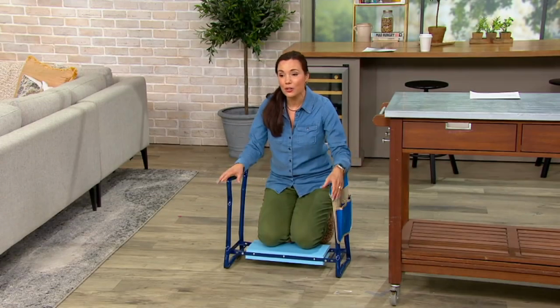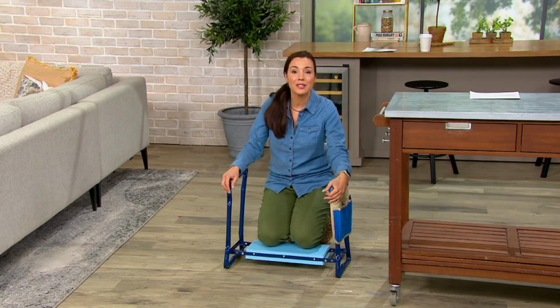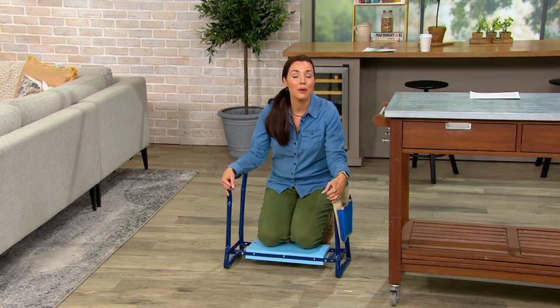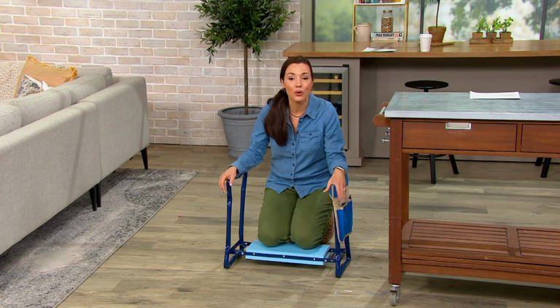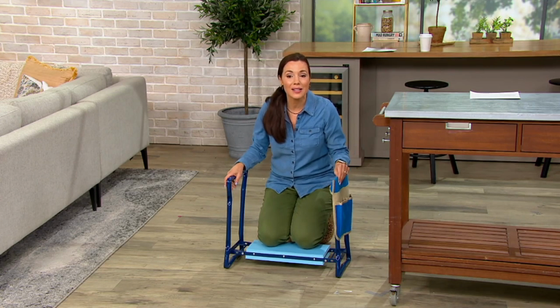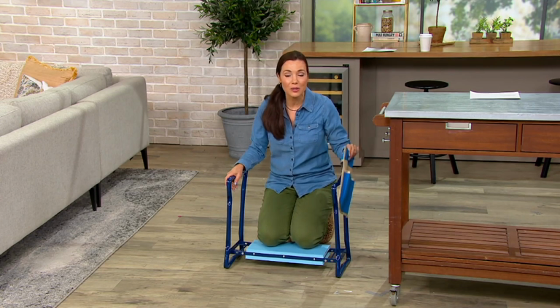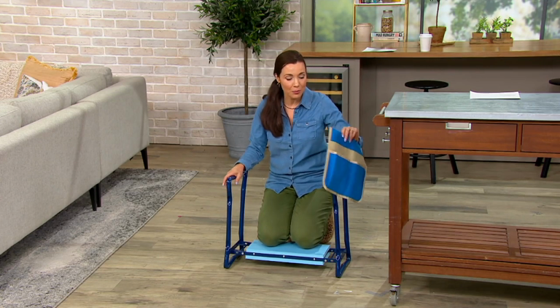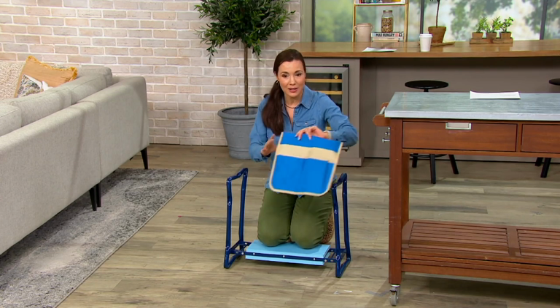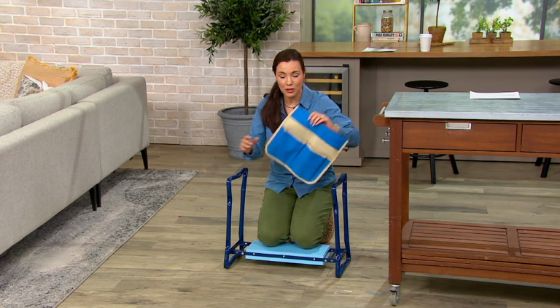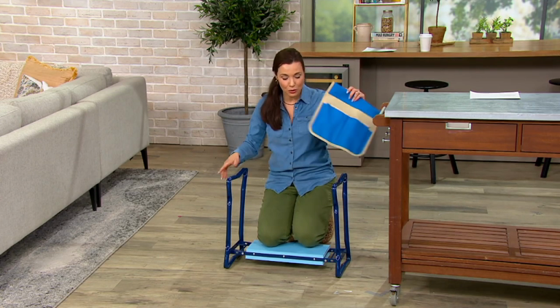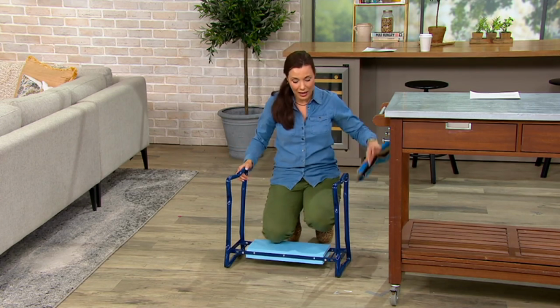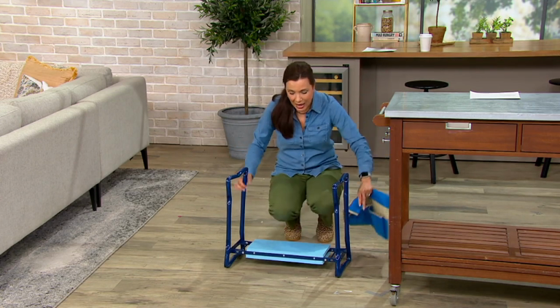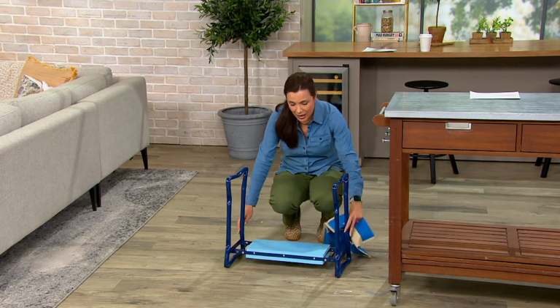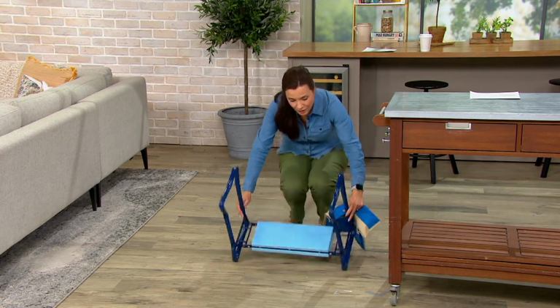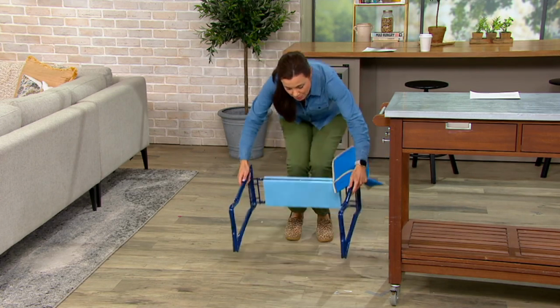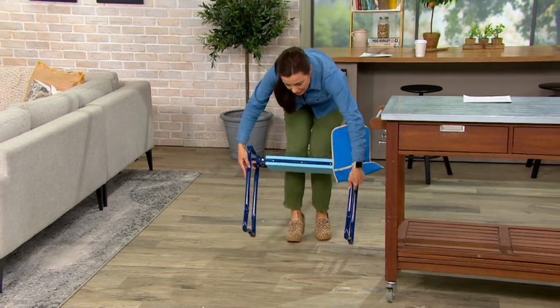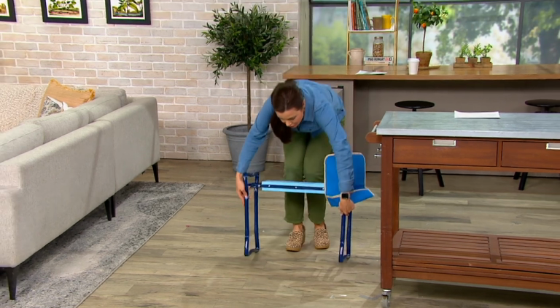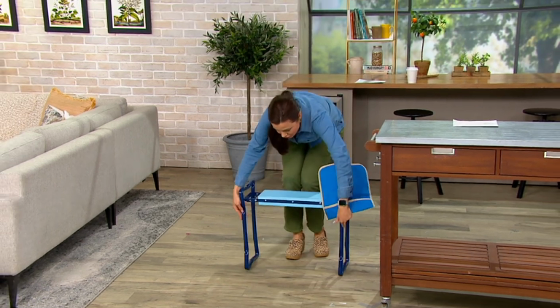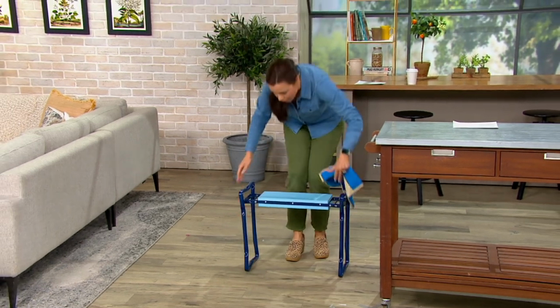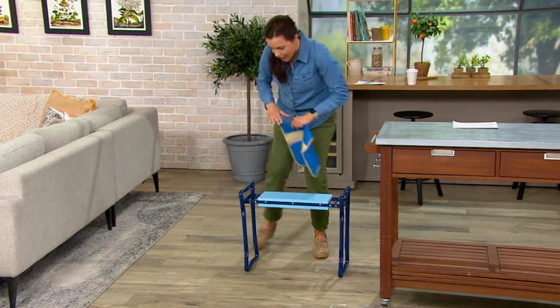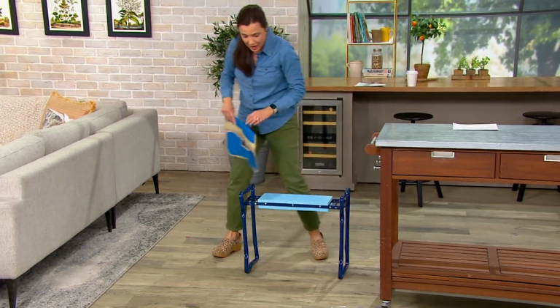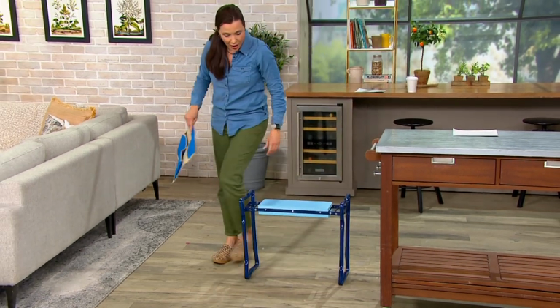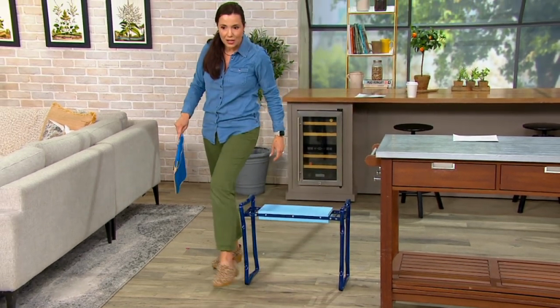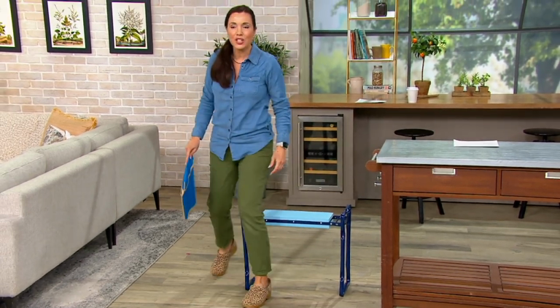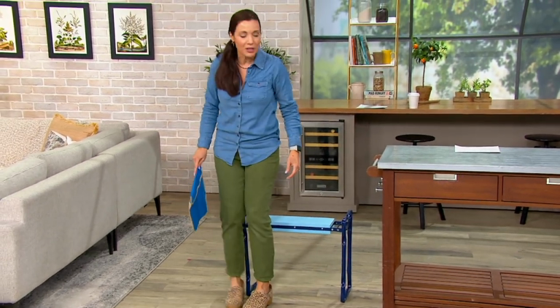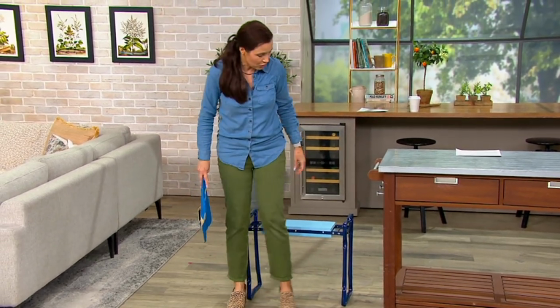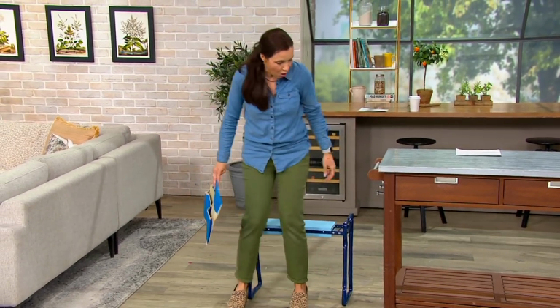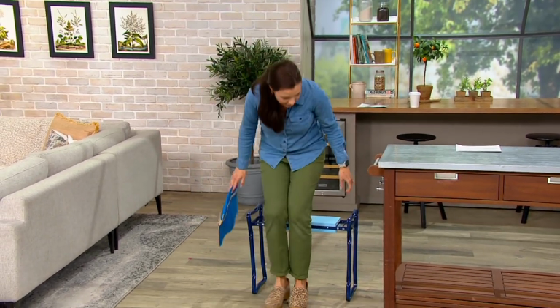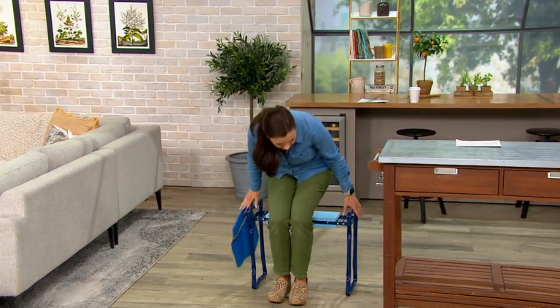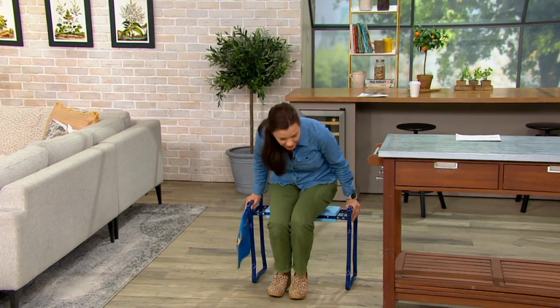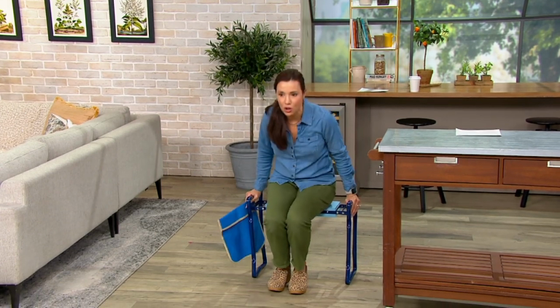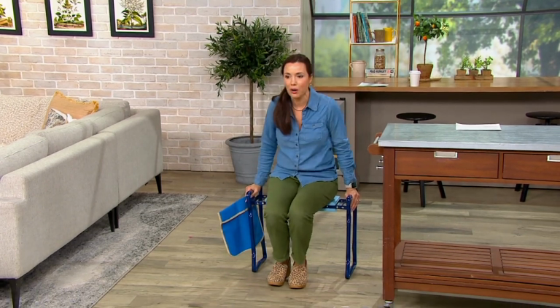You don't have to take my word for it — it's customer top rated. It comes with the little tool caddy. And as far as it being a bench, just turn it over. Keep one of these in your car — even if you're going to the dog park.